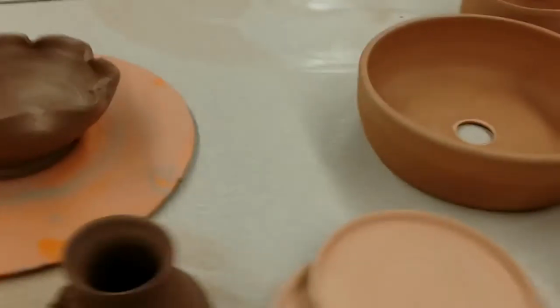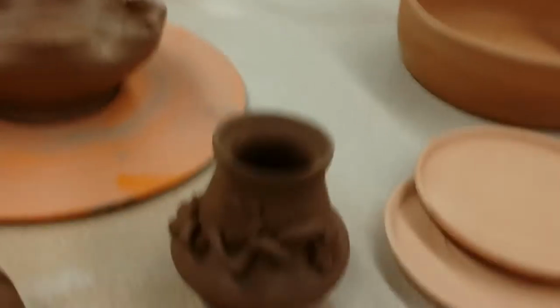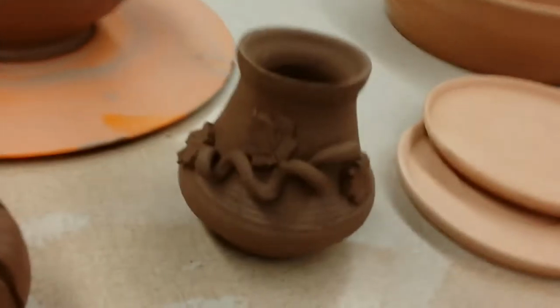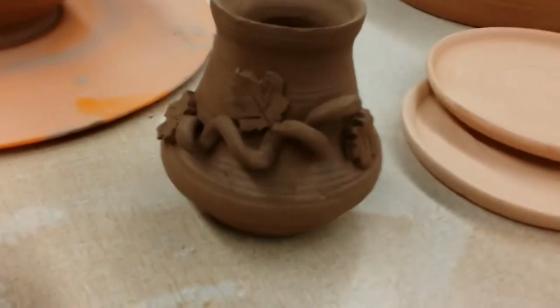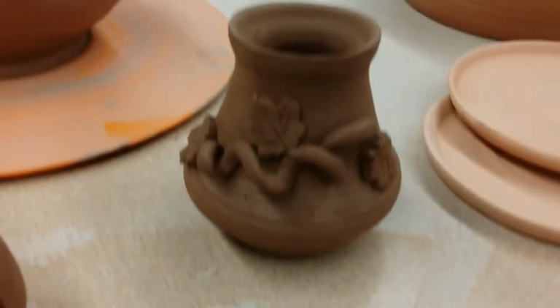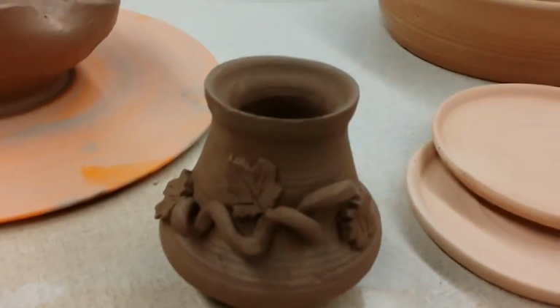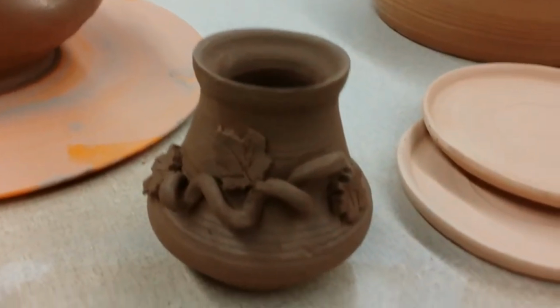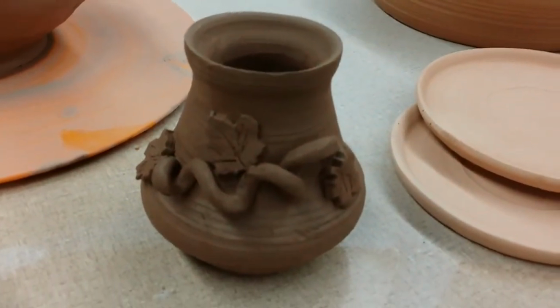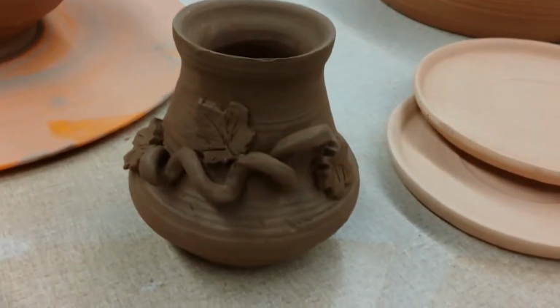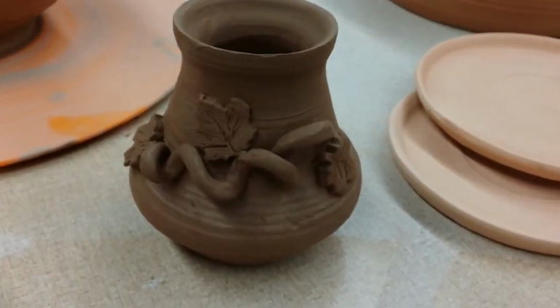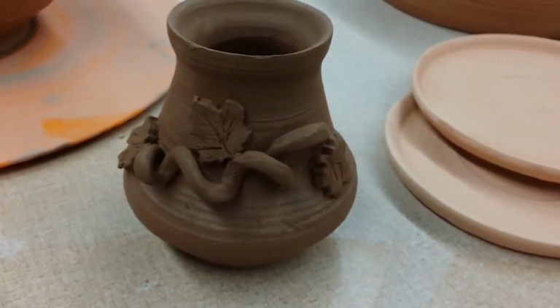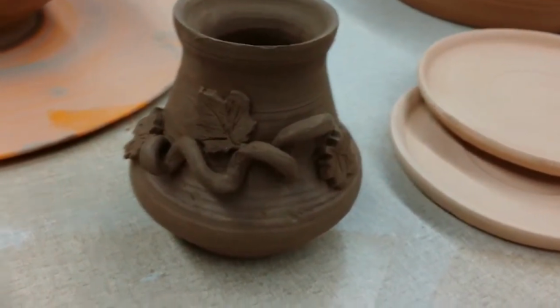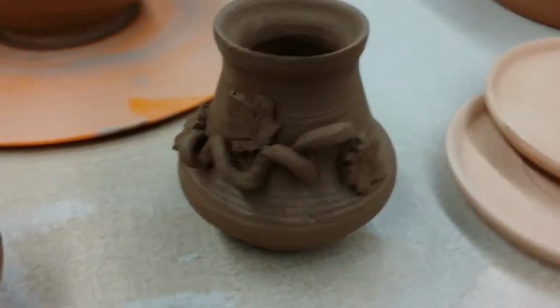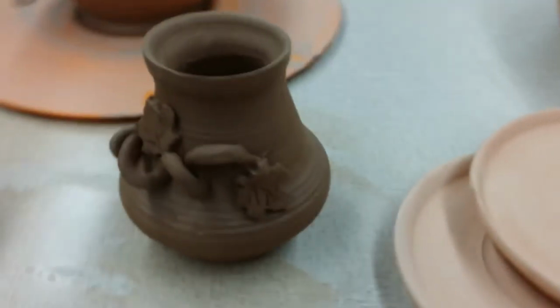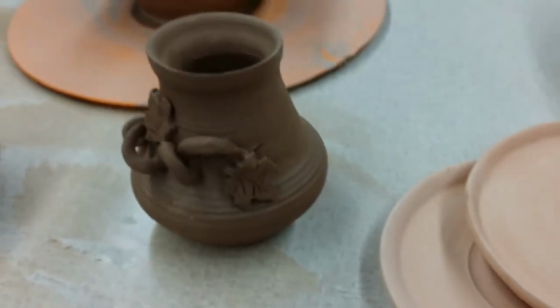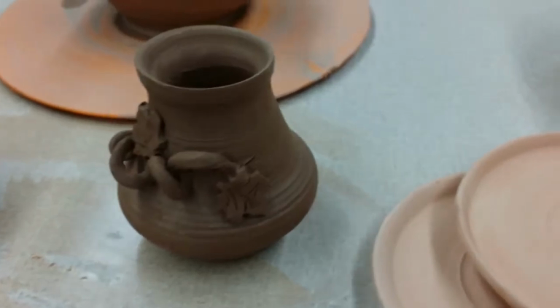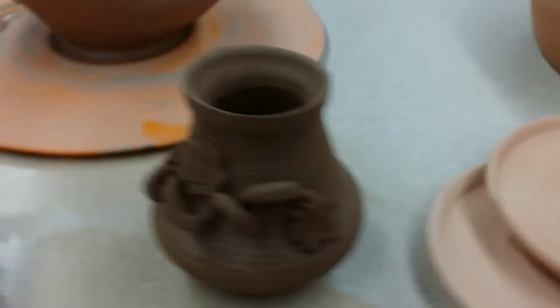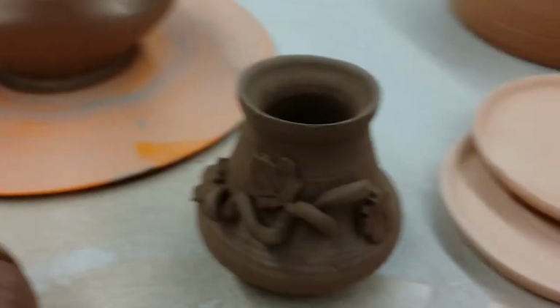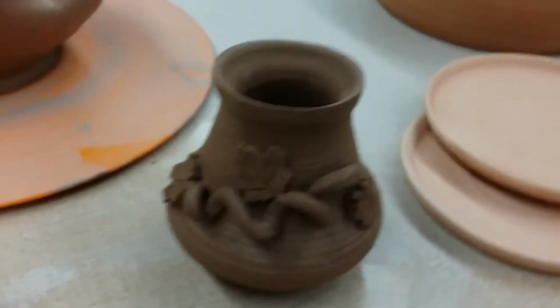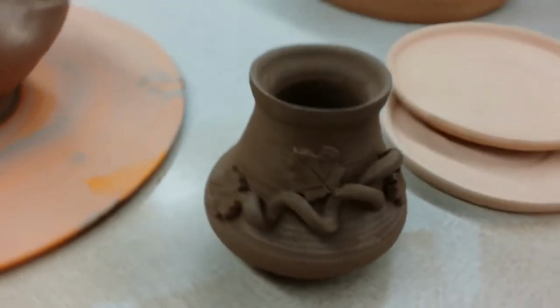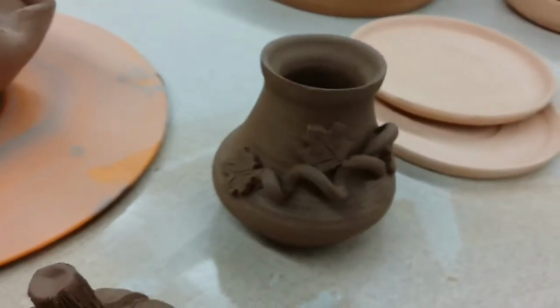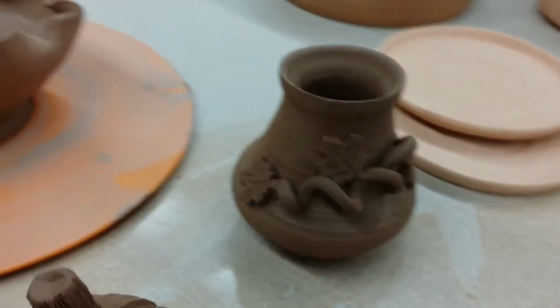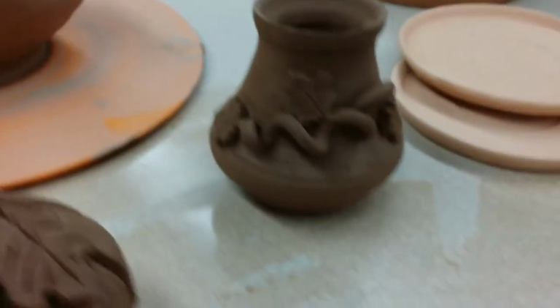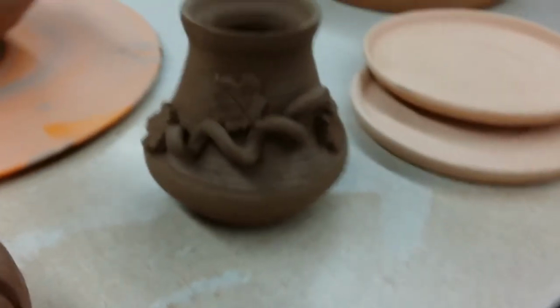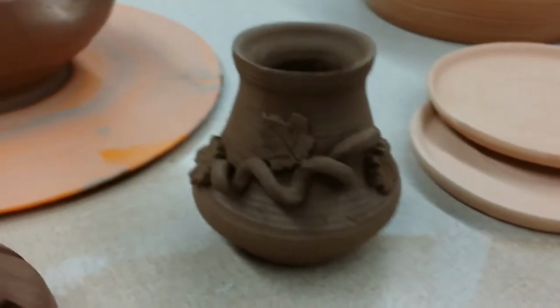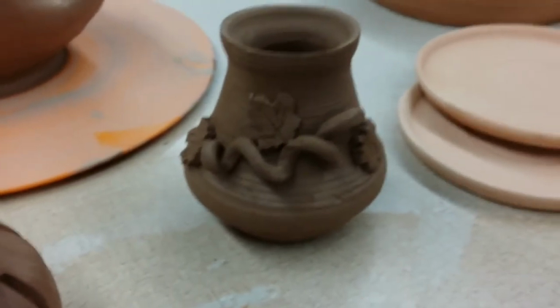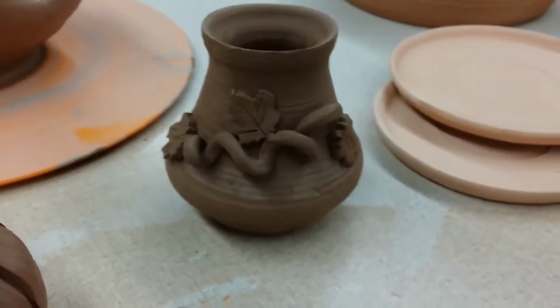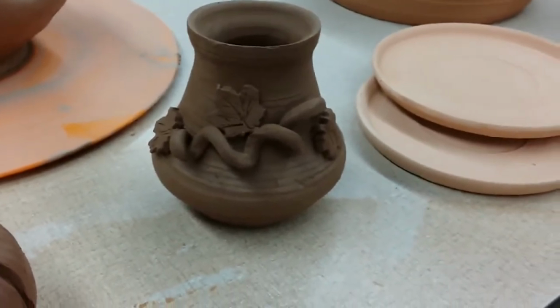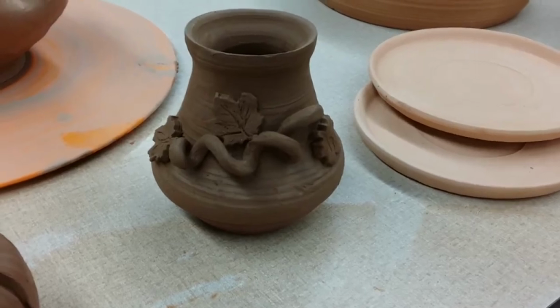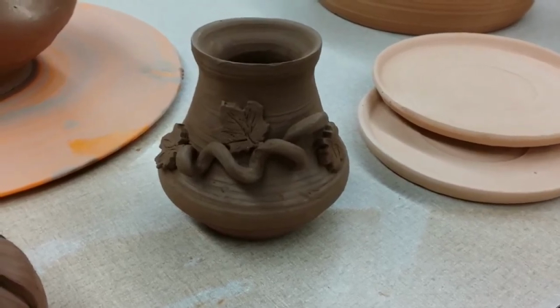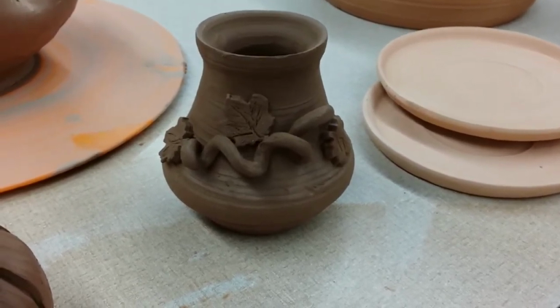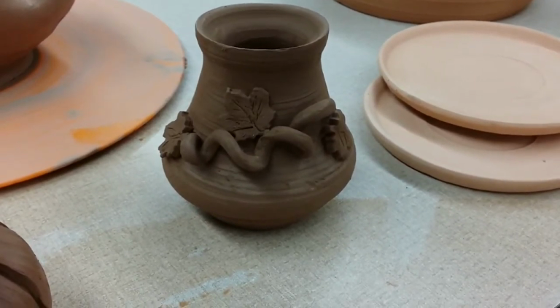Here's a little vase I made and then Frances went ahead and put some leaves and vines on it — she really added some character to it. Really nice.